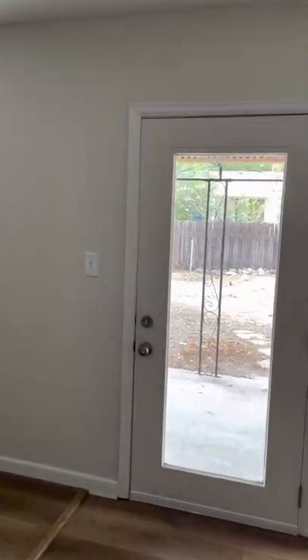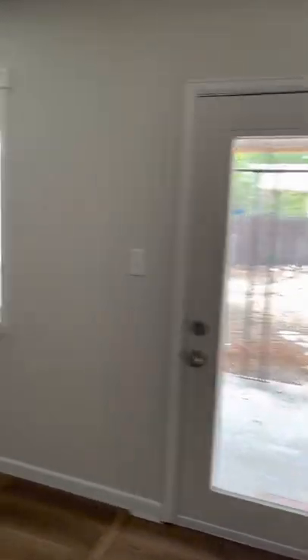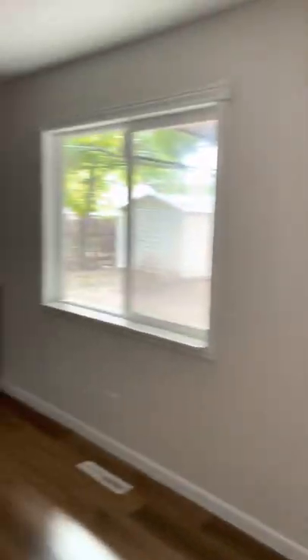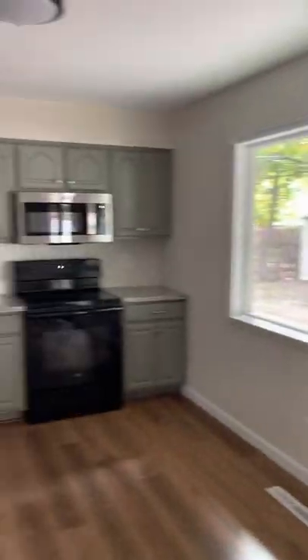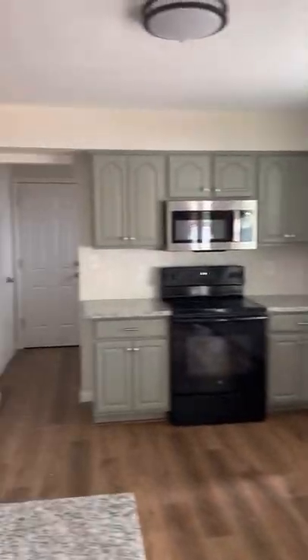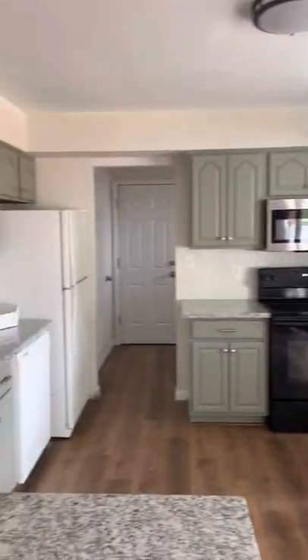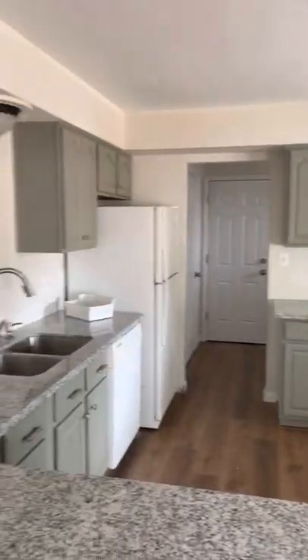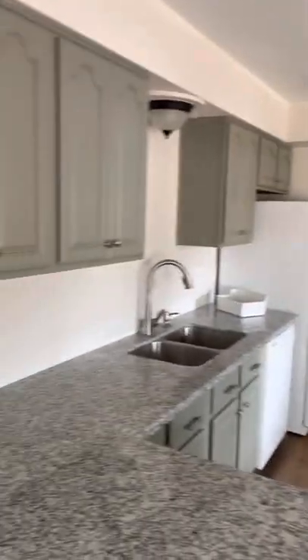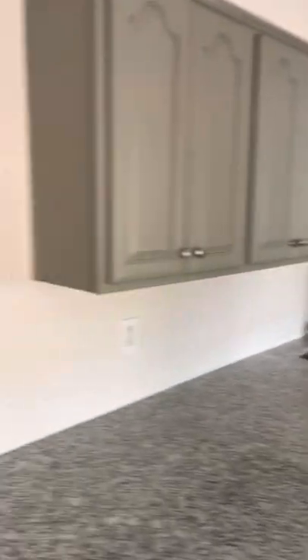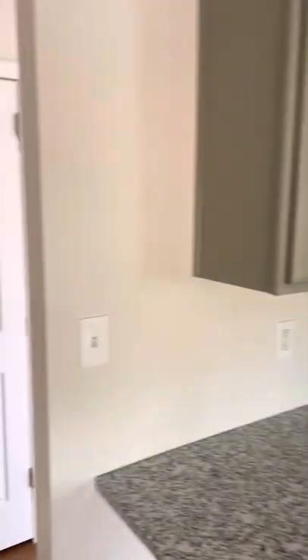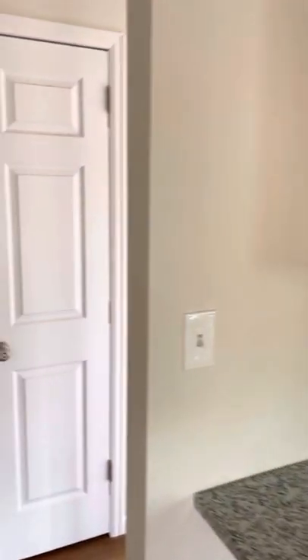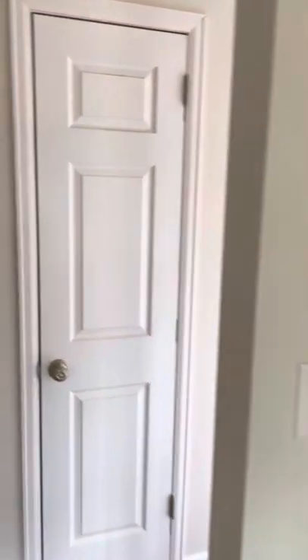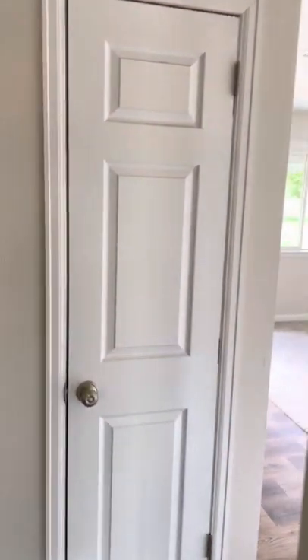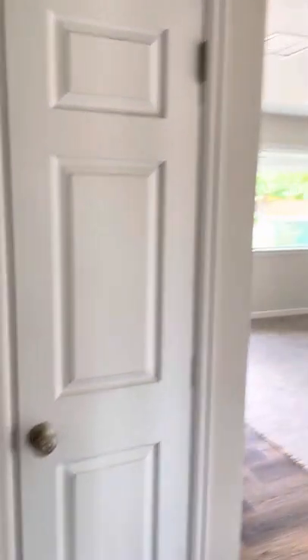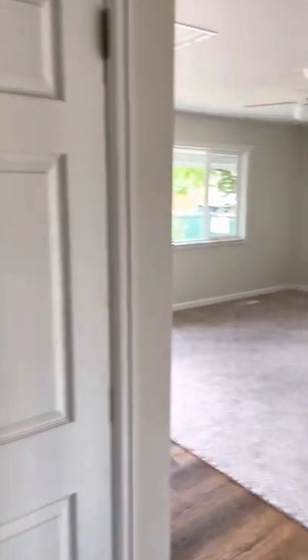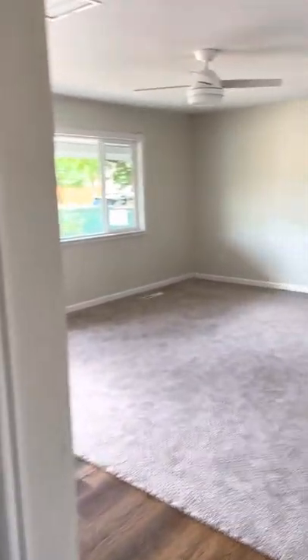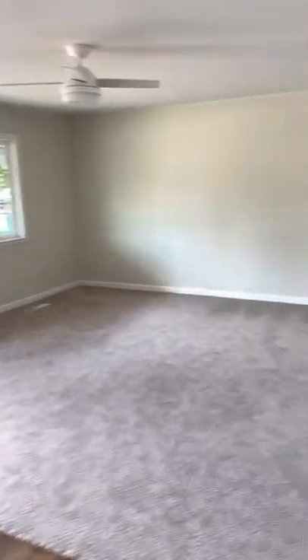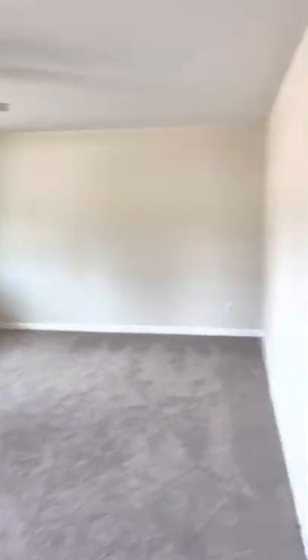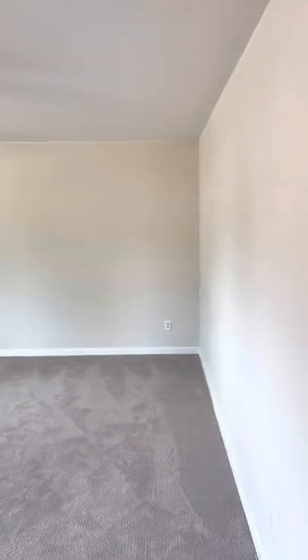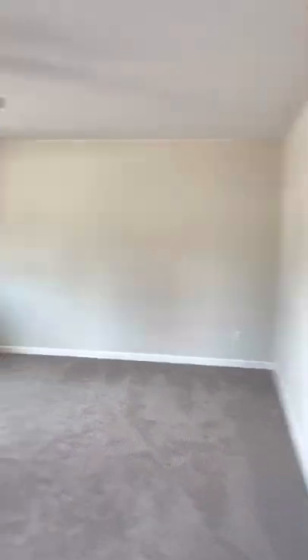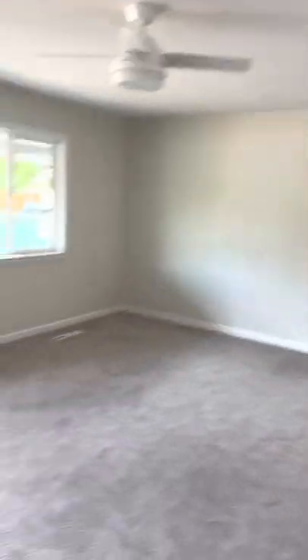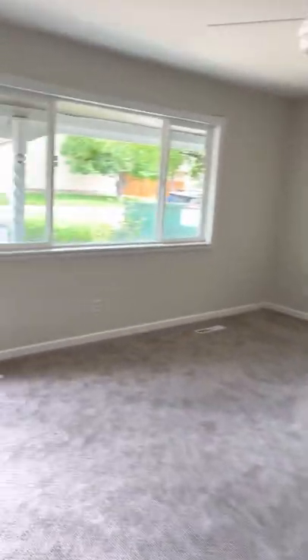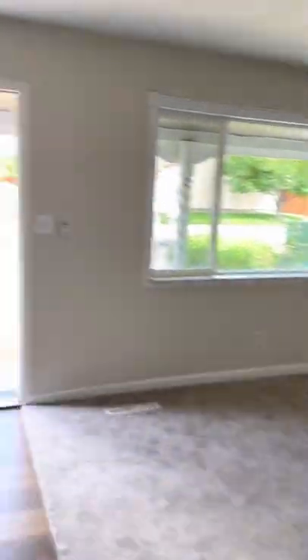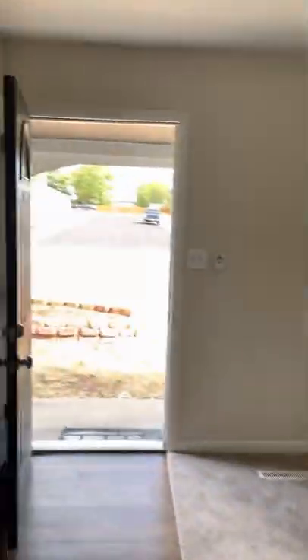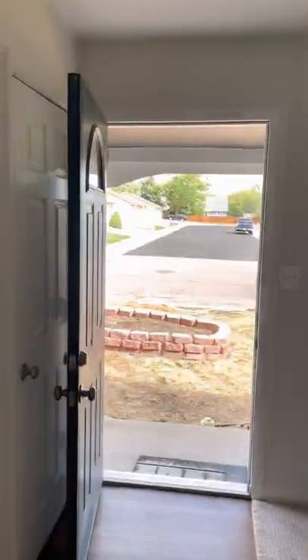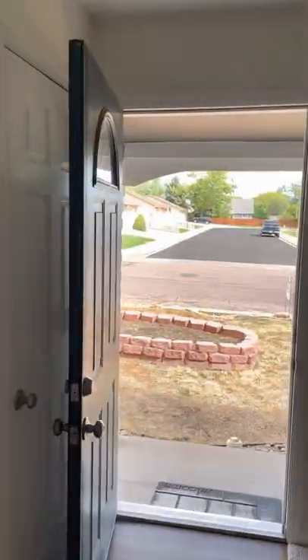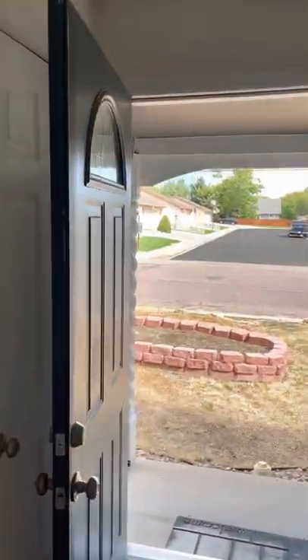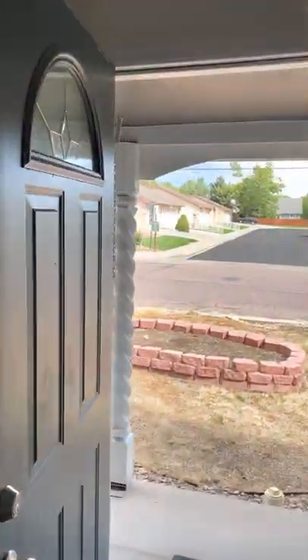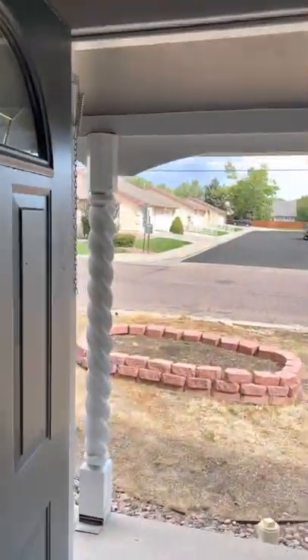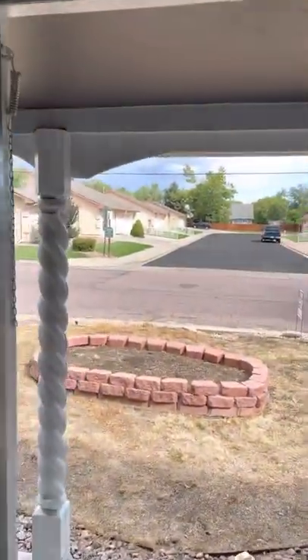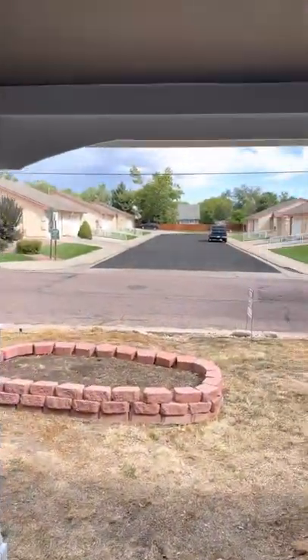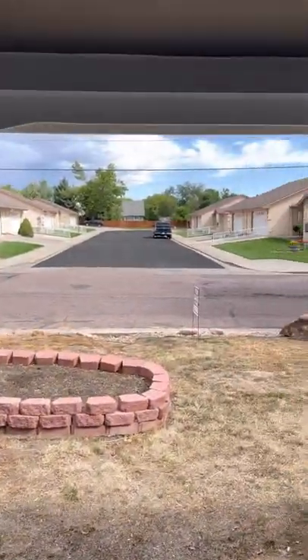This home will make a great home for a young family. It has a nice big backyard and is competitively priced right now at $320,000.